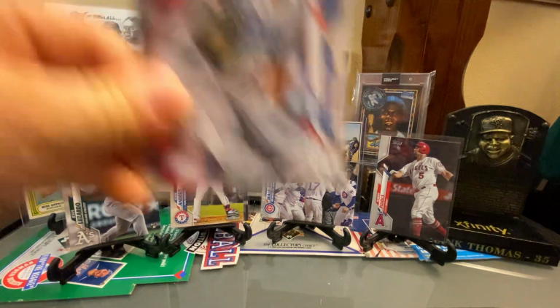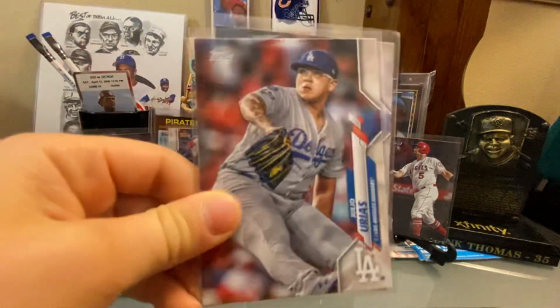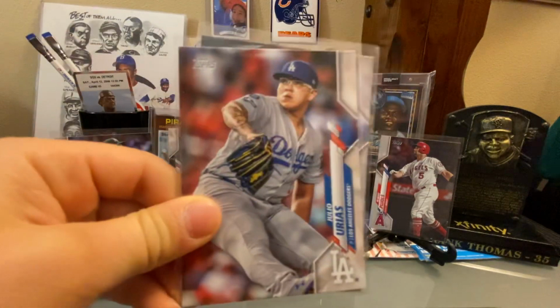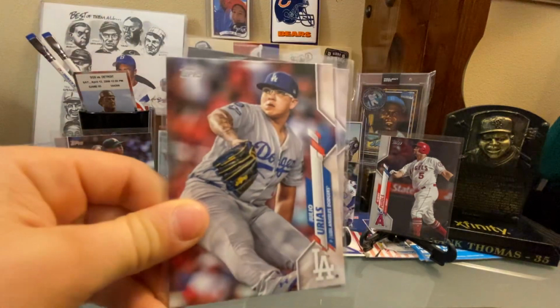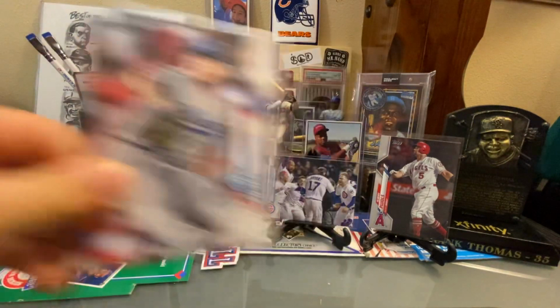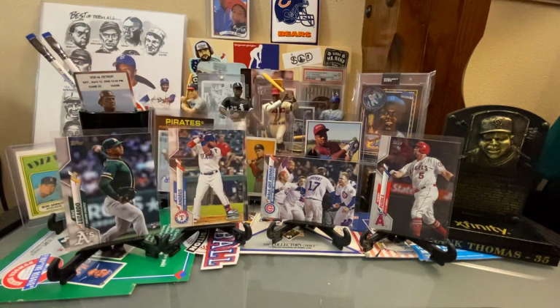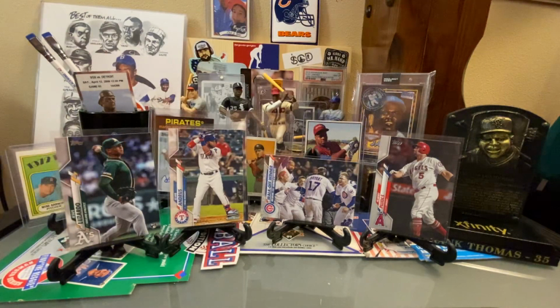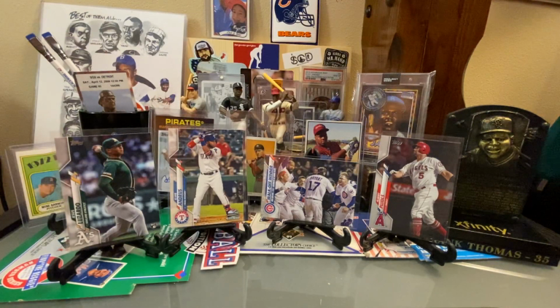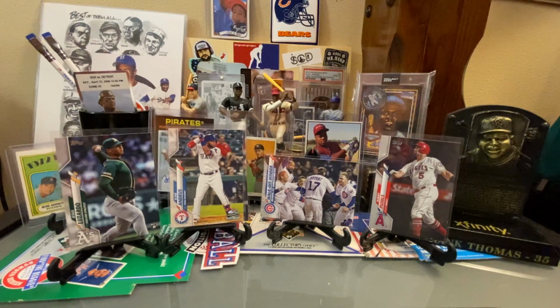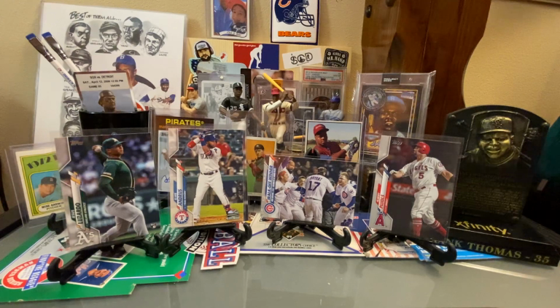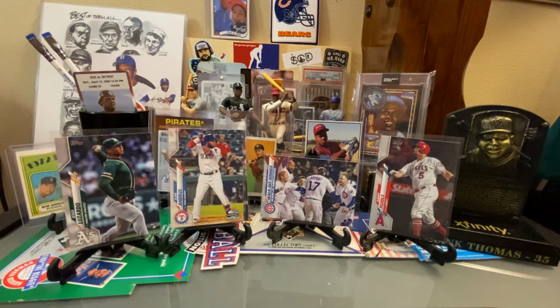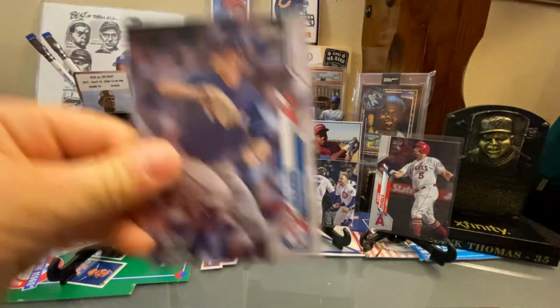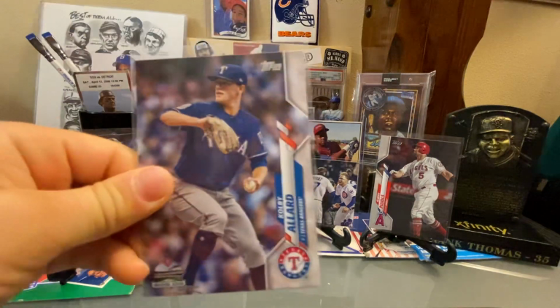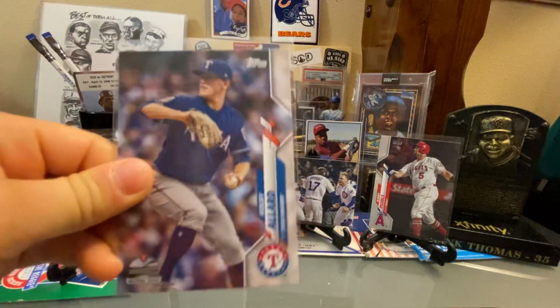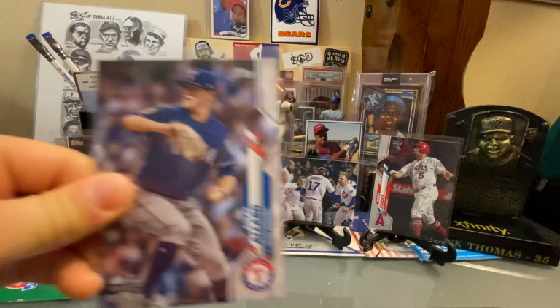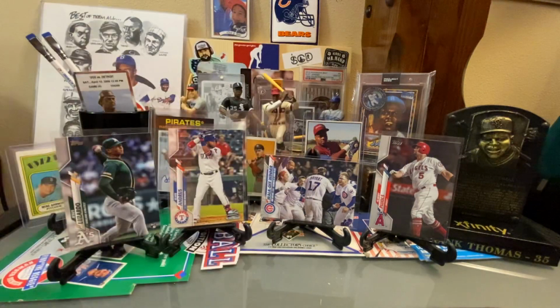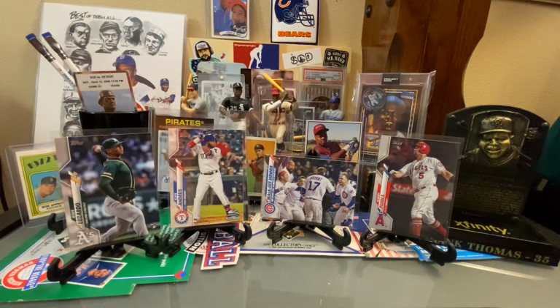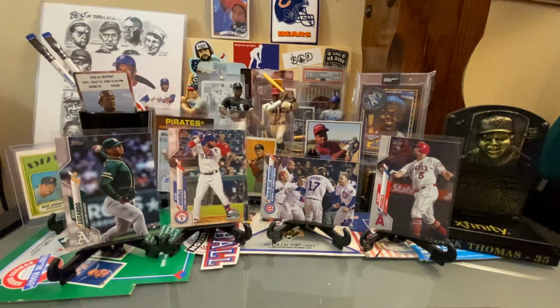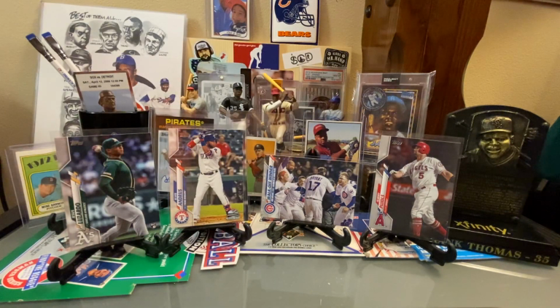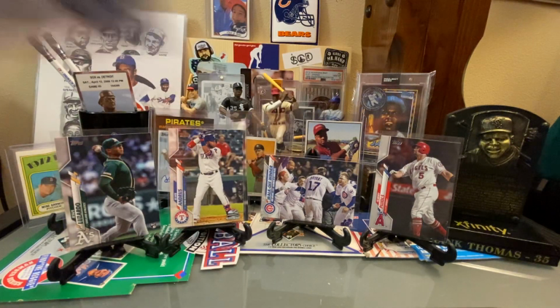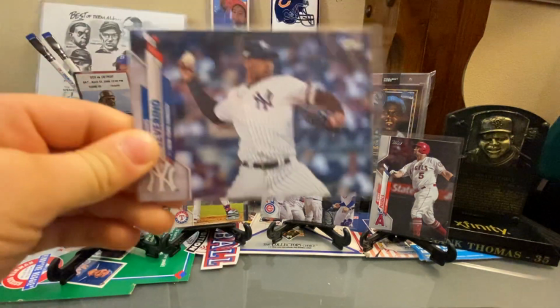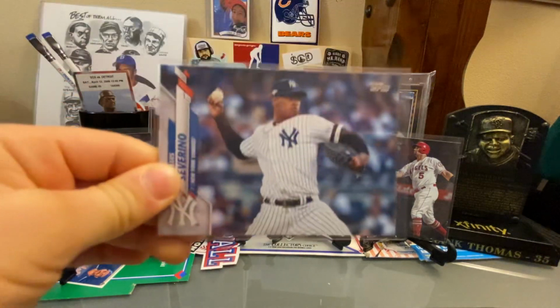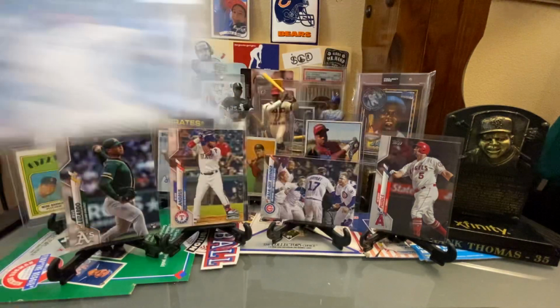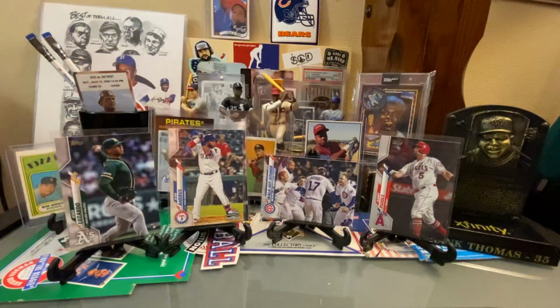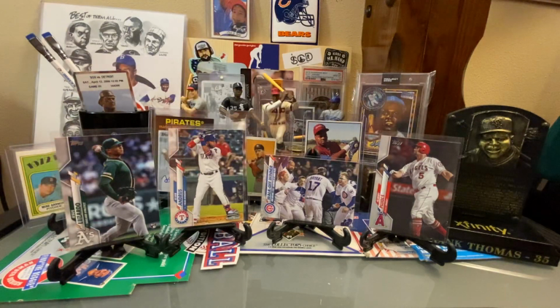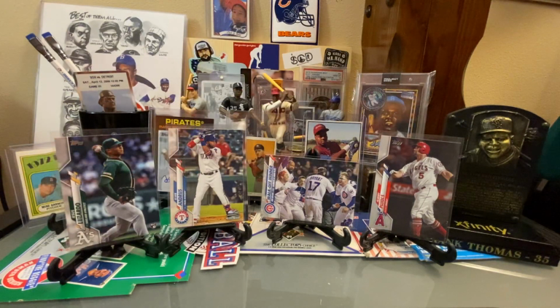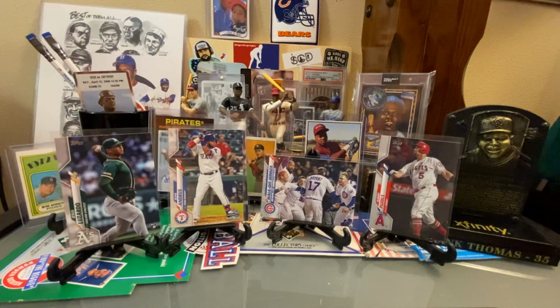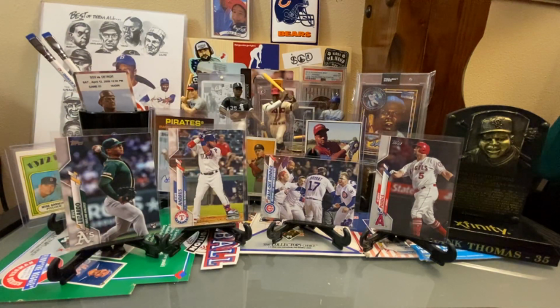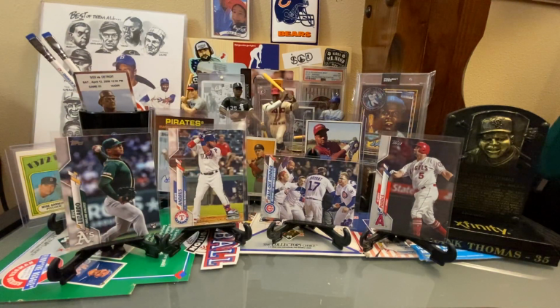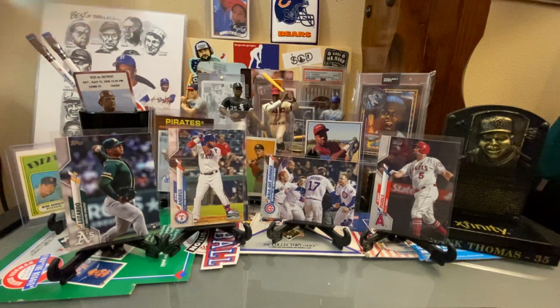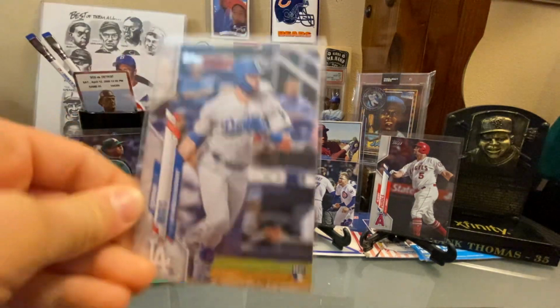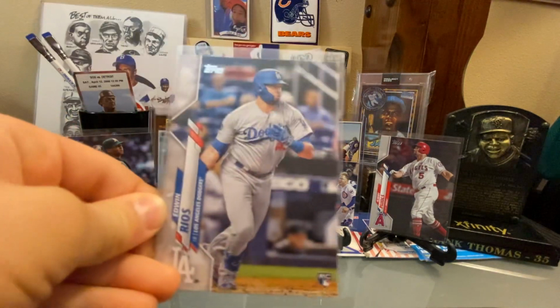Julio Rios — a cool card. Then Colby Allard, Luis Severino, and last but not least Edwin Rios, a rookie card.